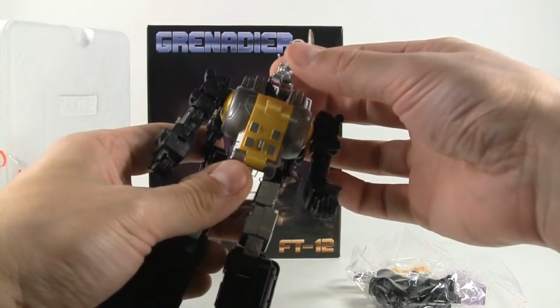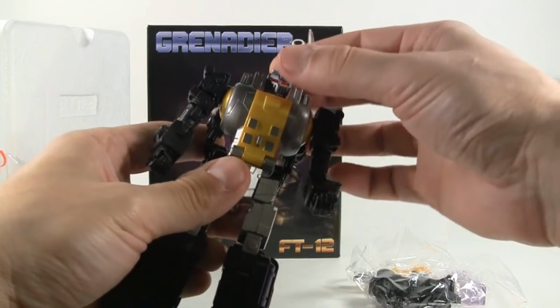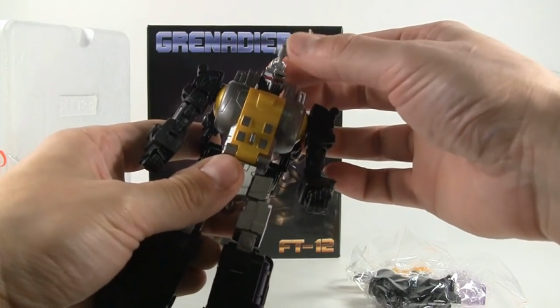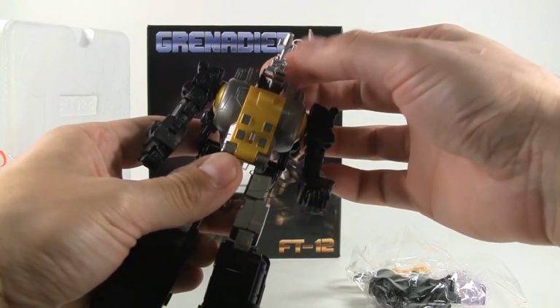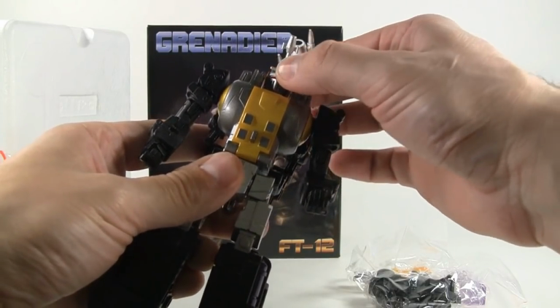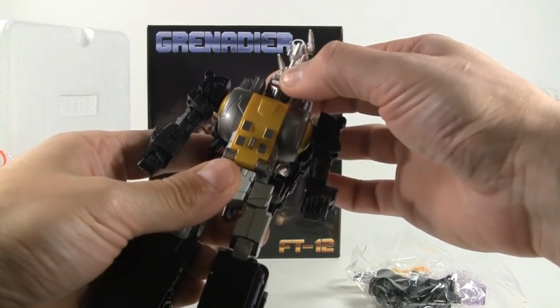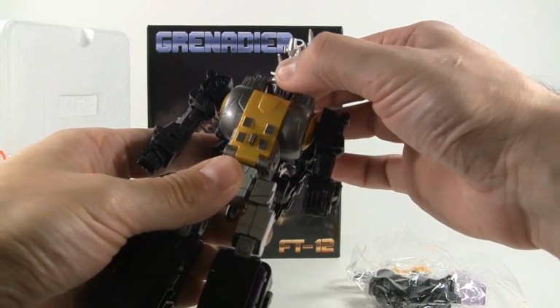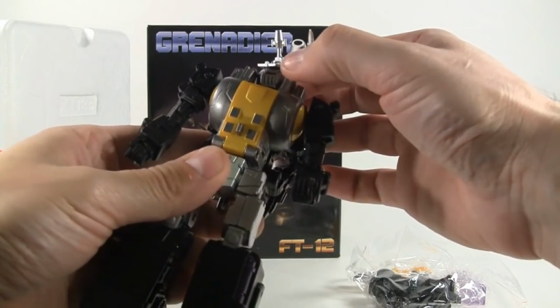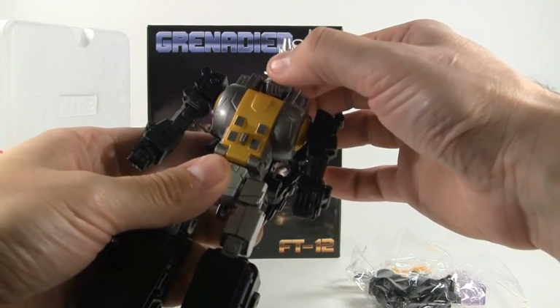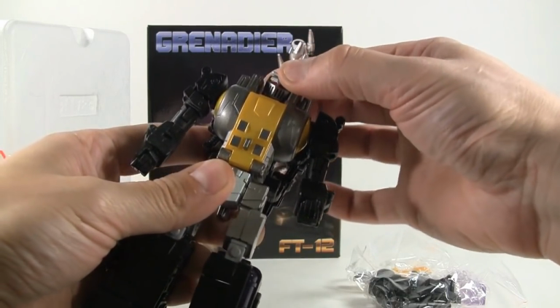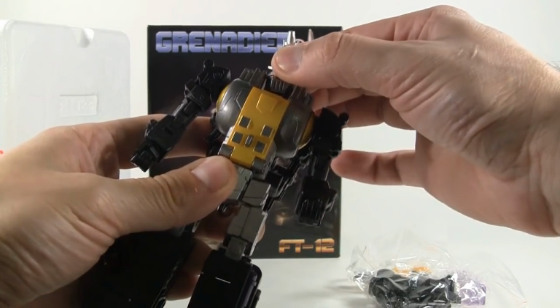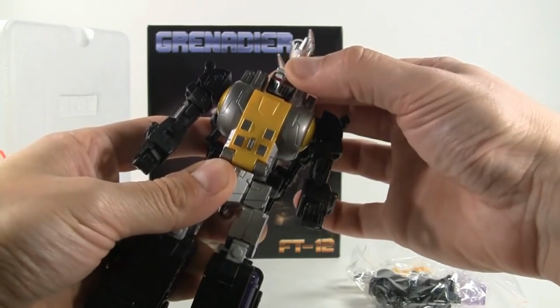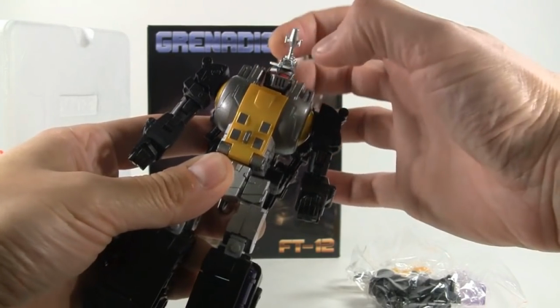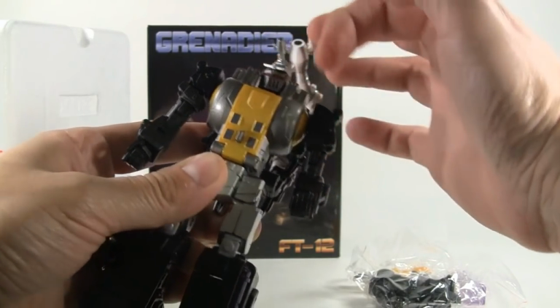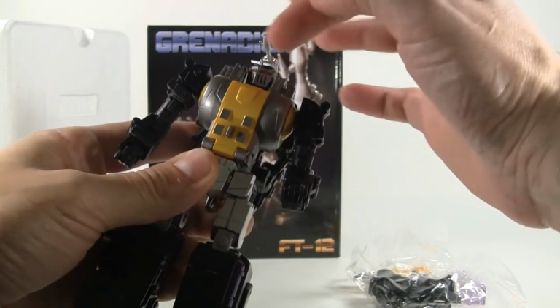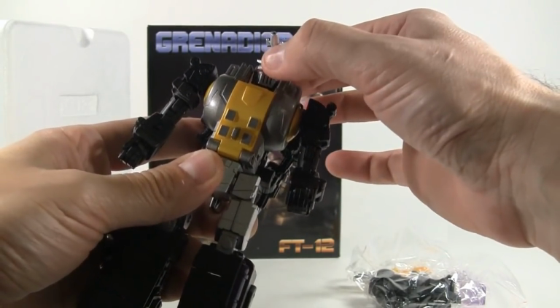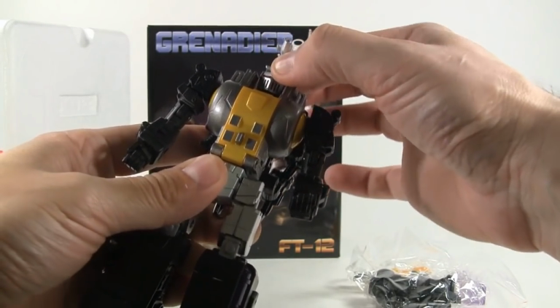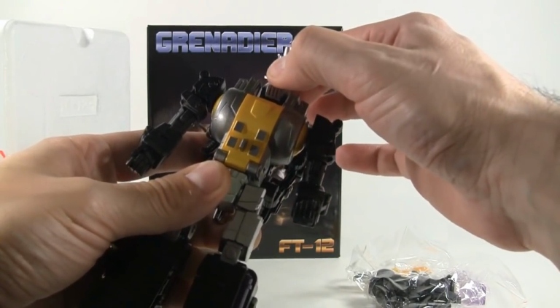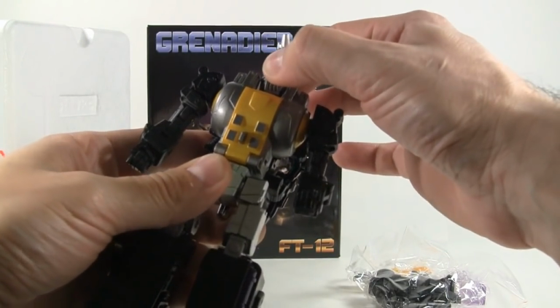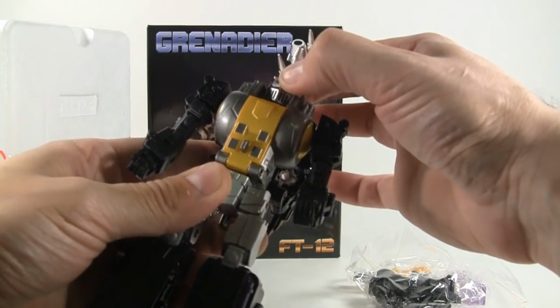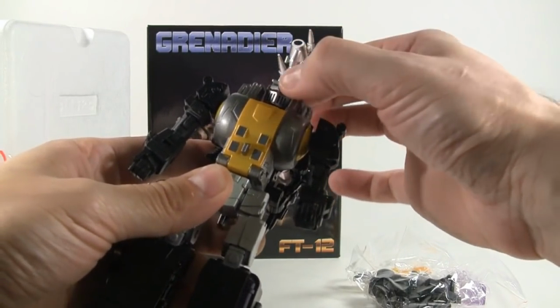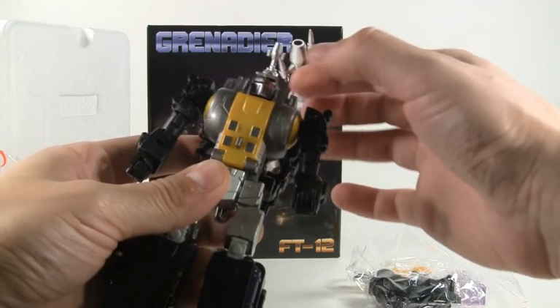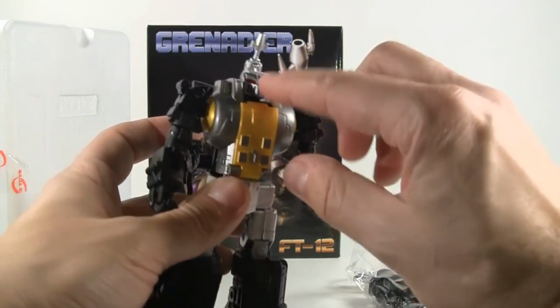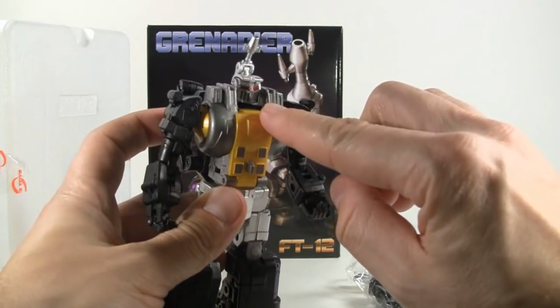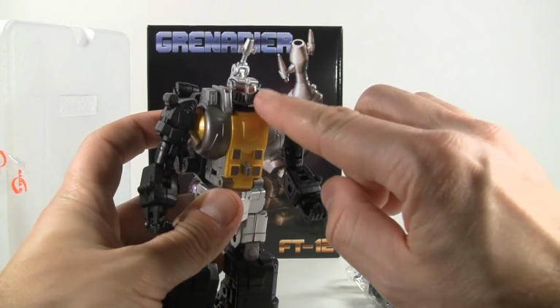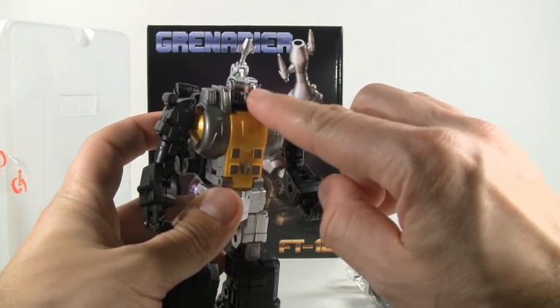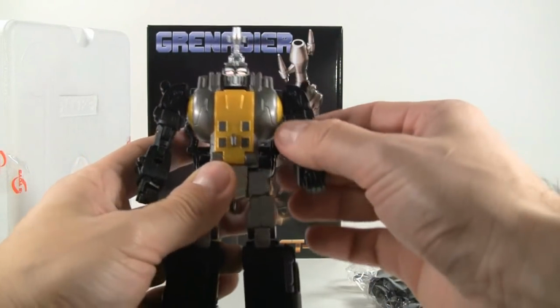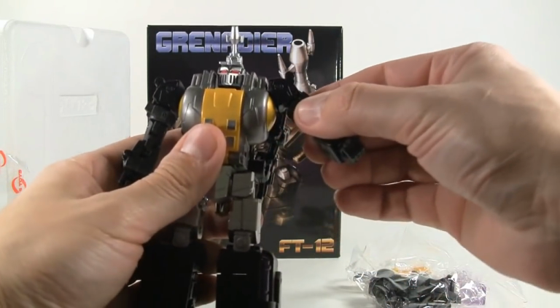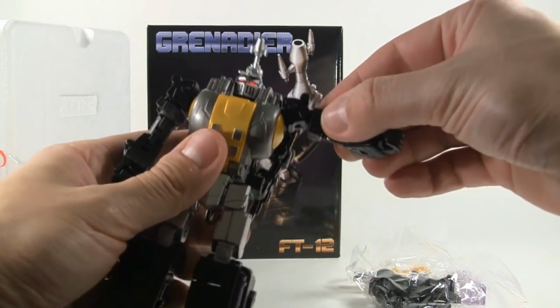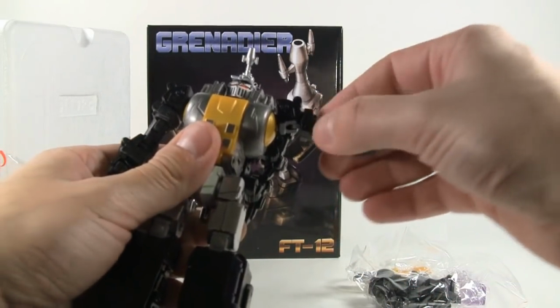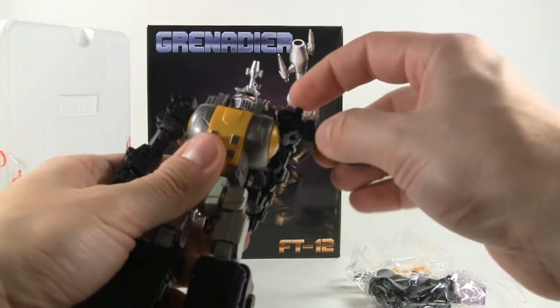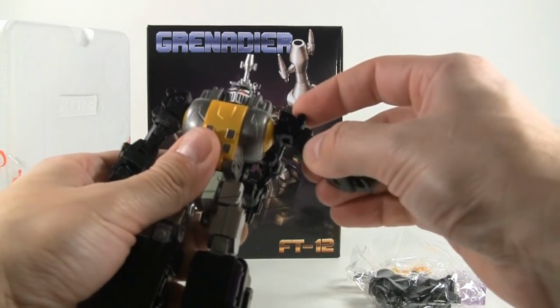There's a little gun or whatever on top, and the head is on a ball joint — very limited due to the die-cast sides, but you can look around just a bit. I do love the red on the eyes; they have a nice metallic sheen to them.